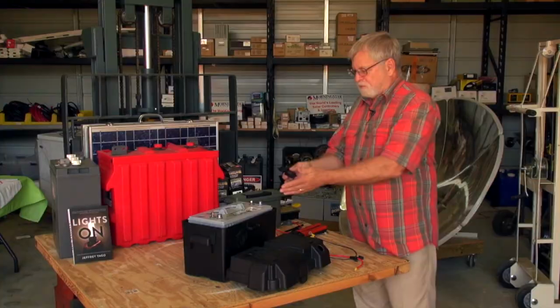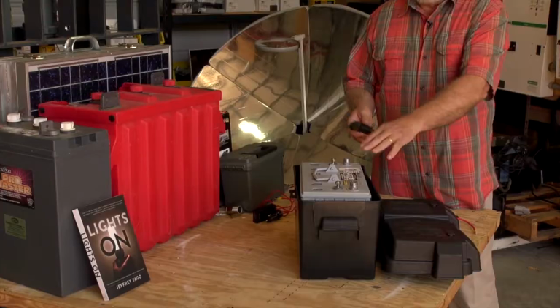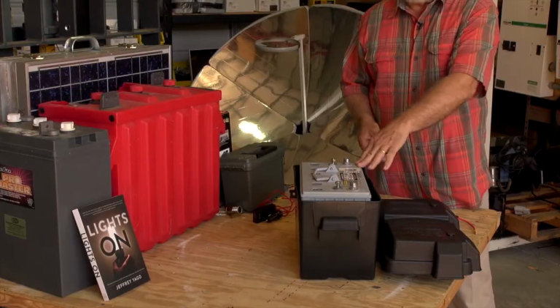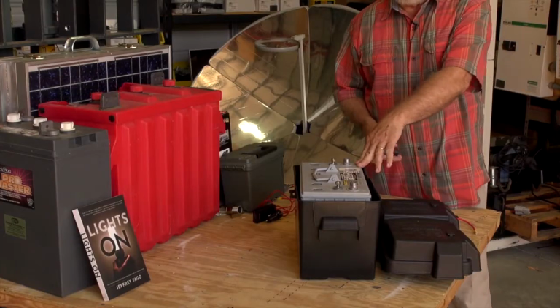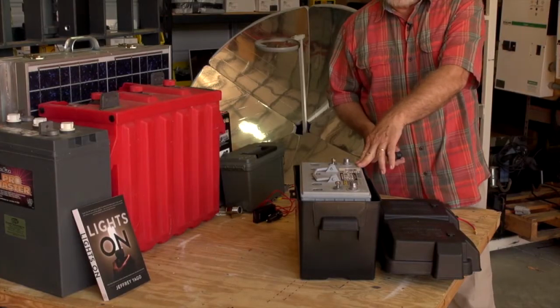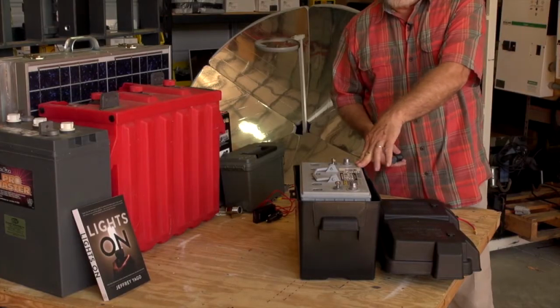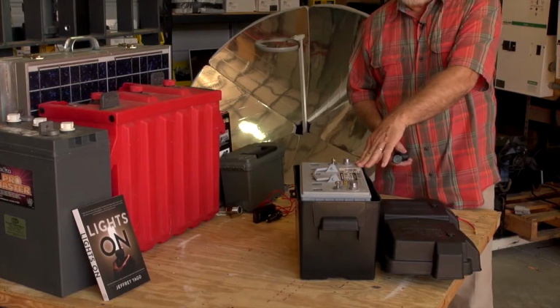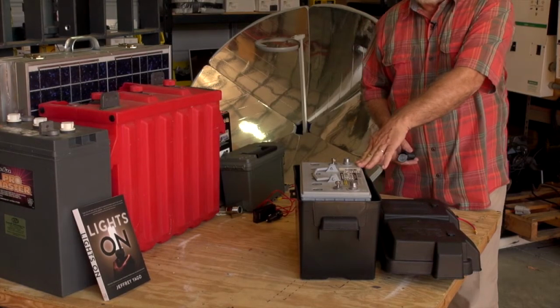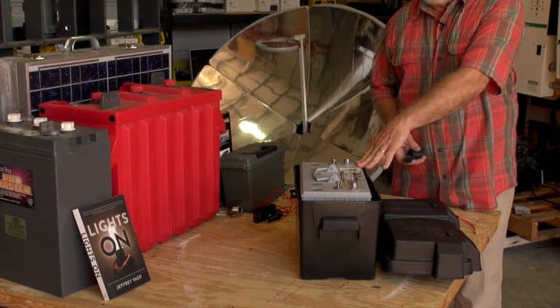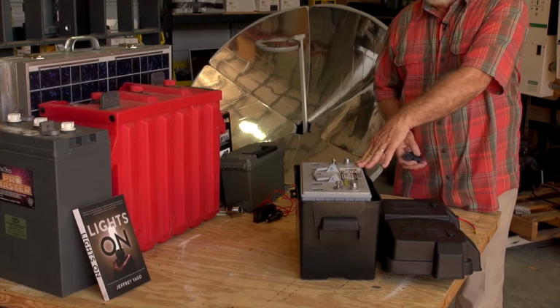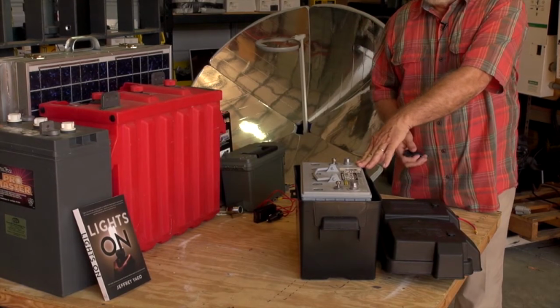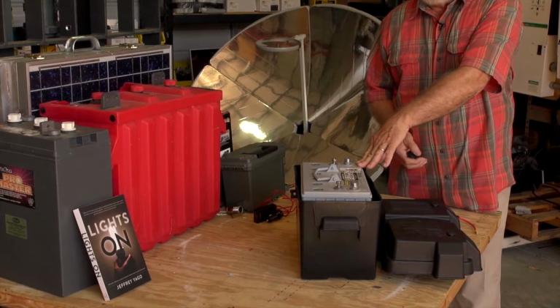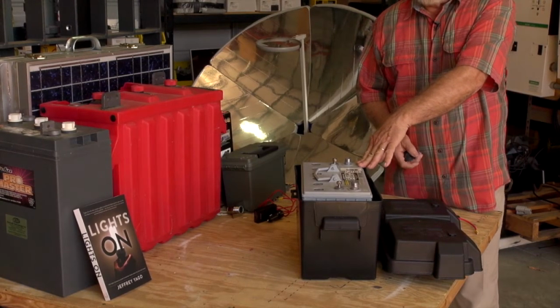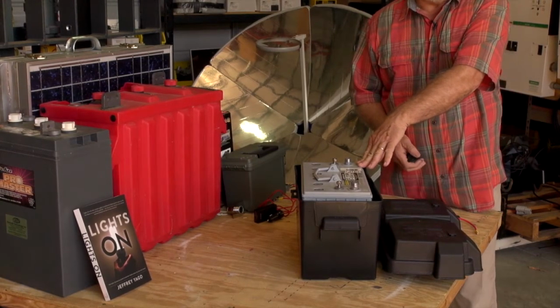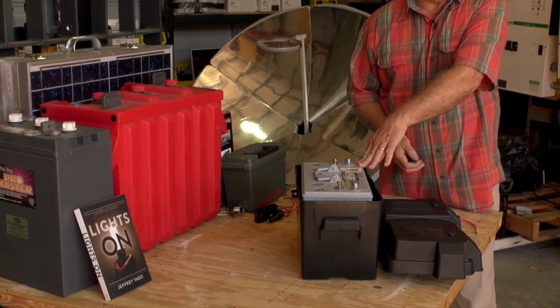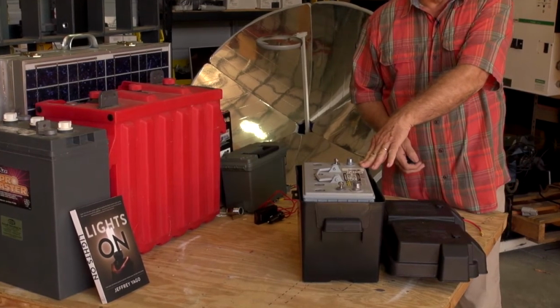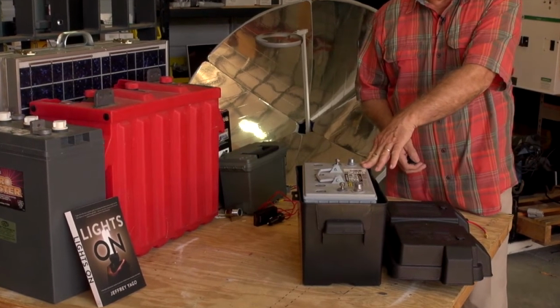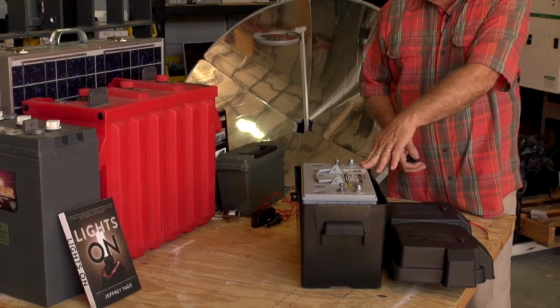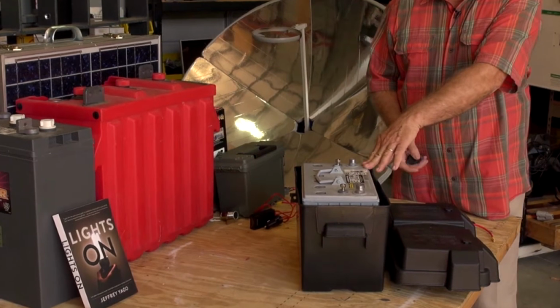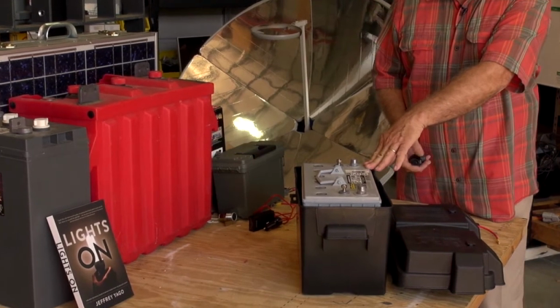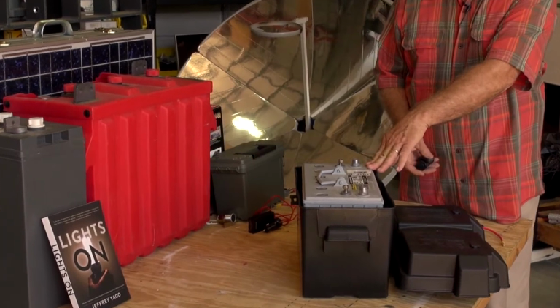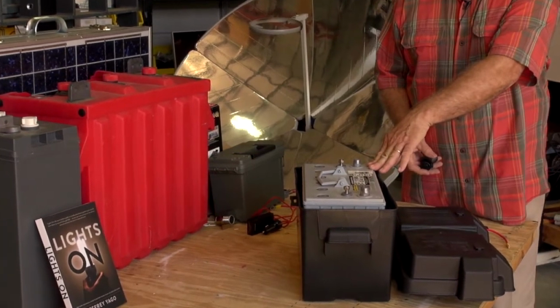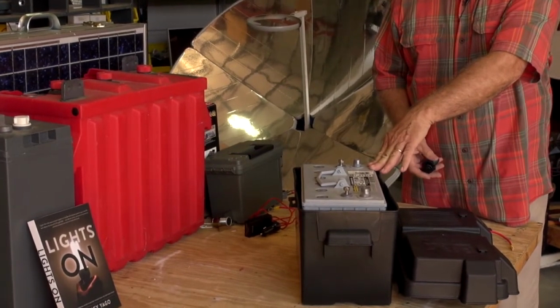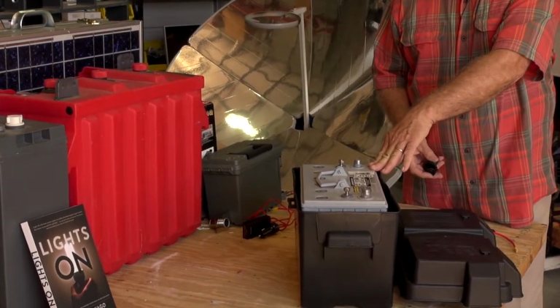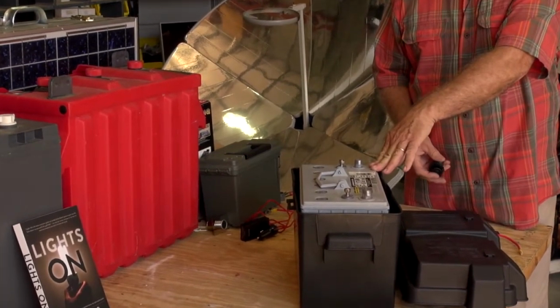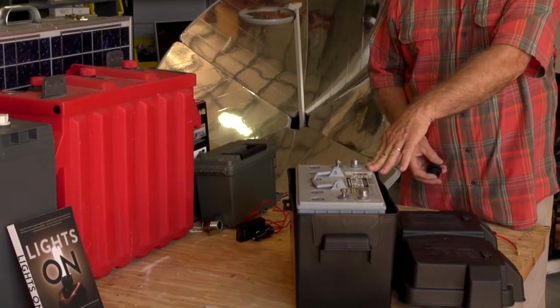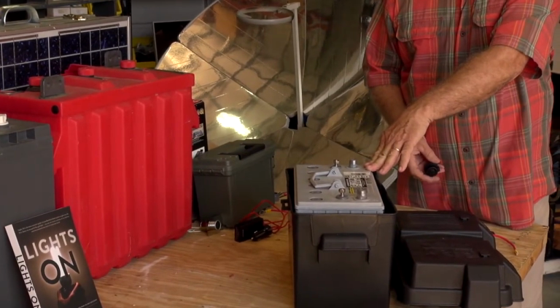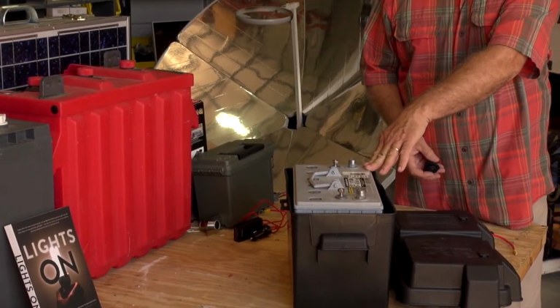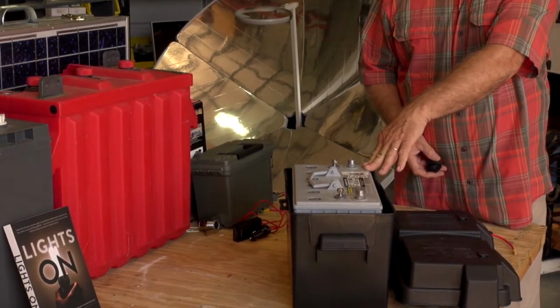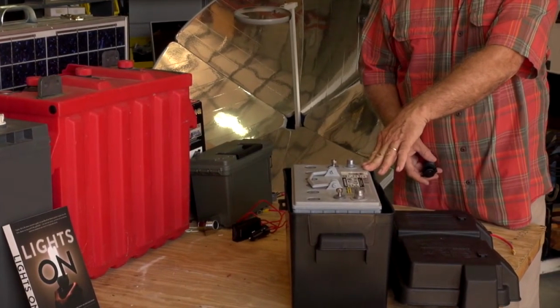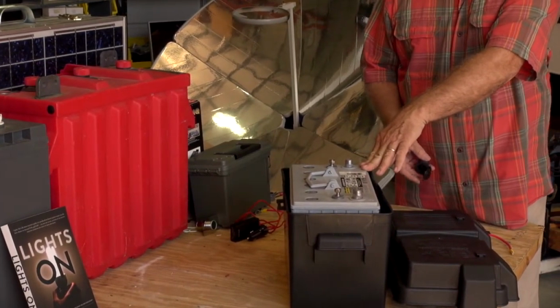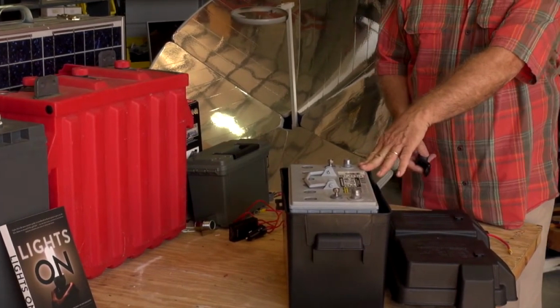We're using a group 31 sealed battery. This is a gel cell battery. It has a 100 amp hour rating at 12 volts DC.